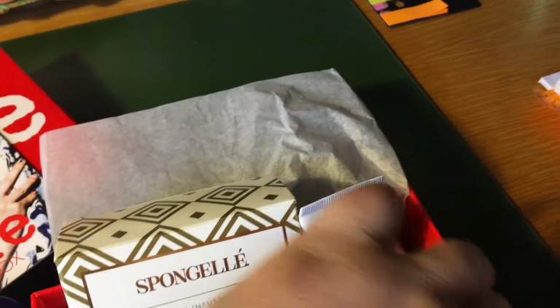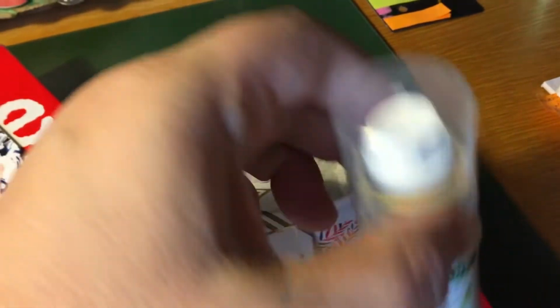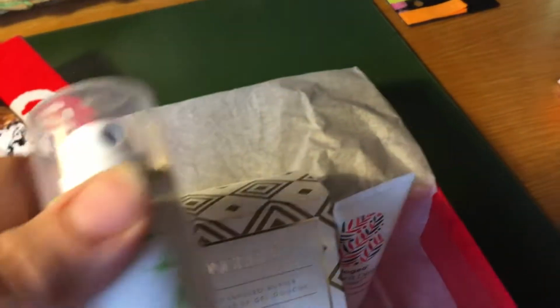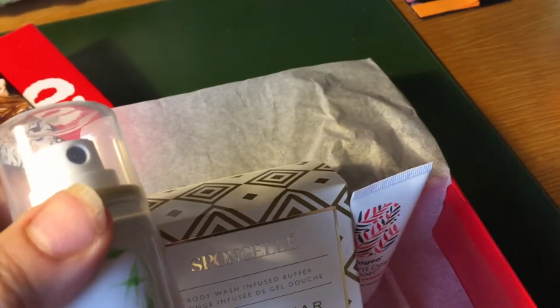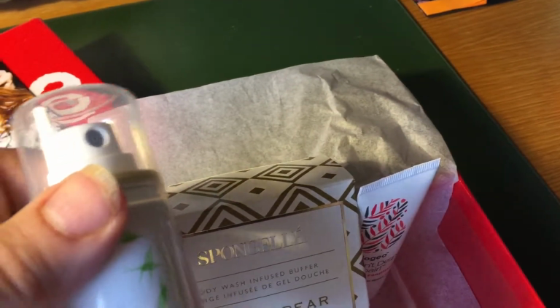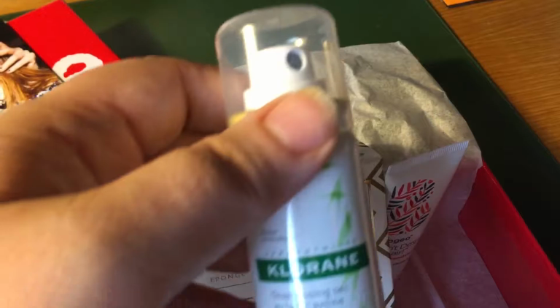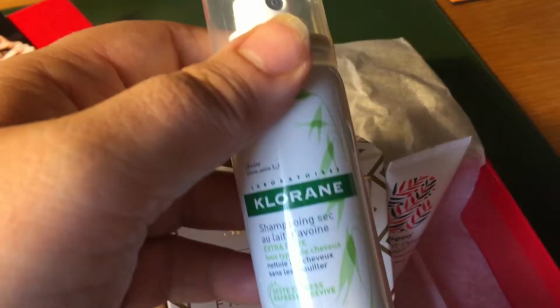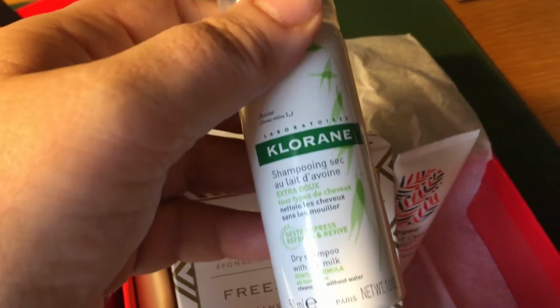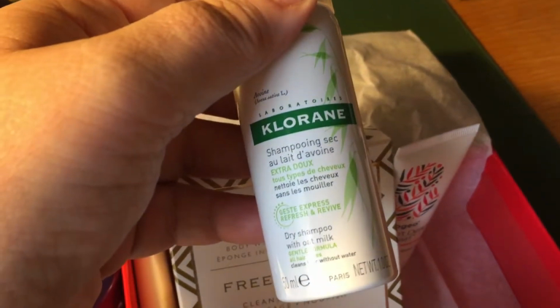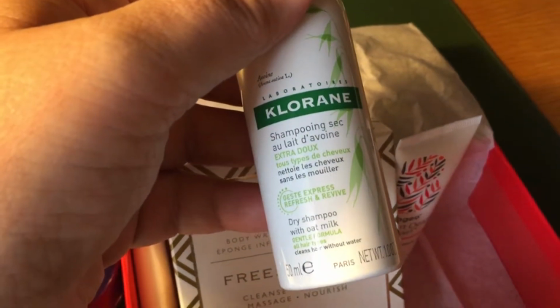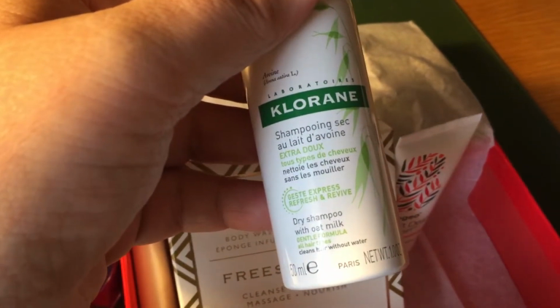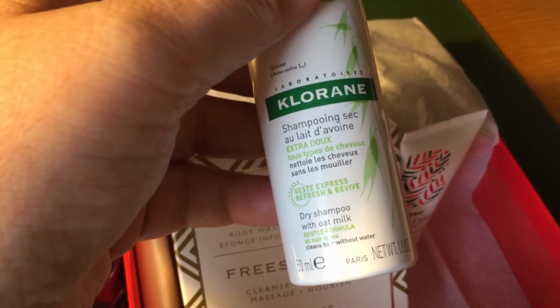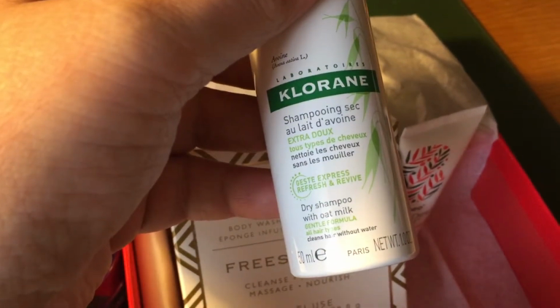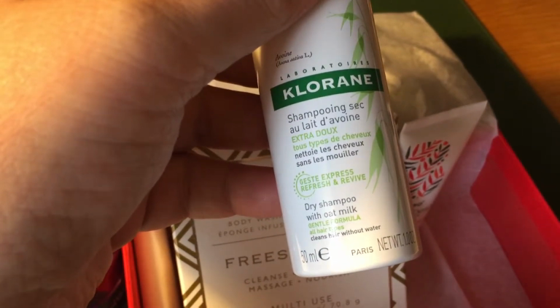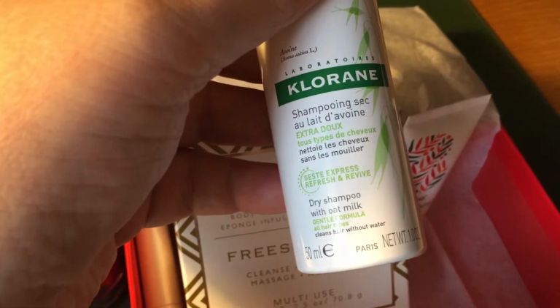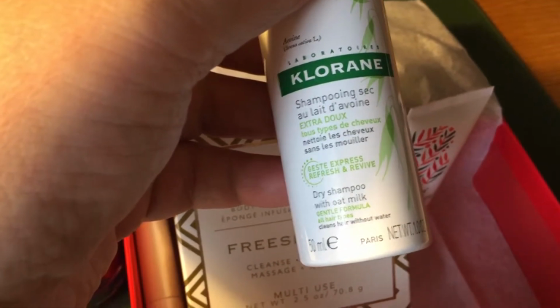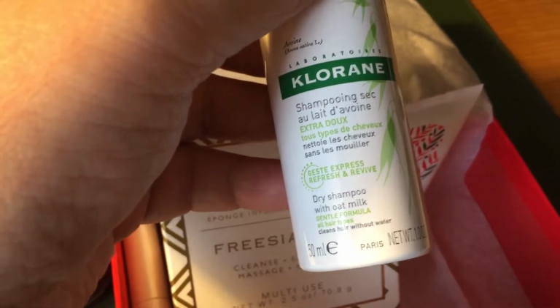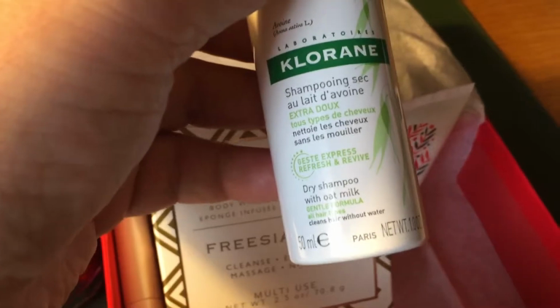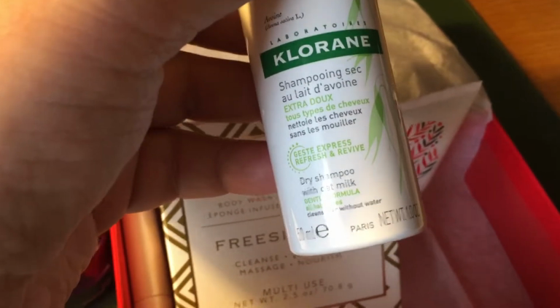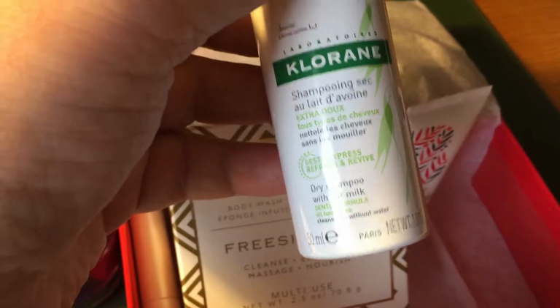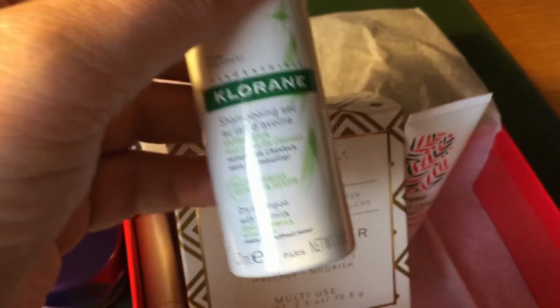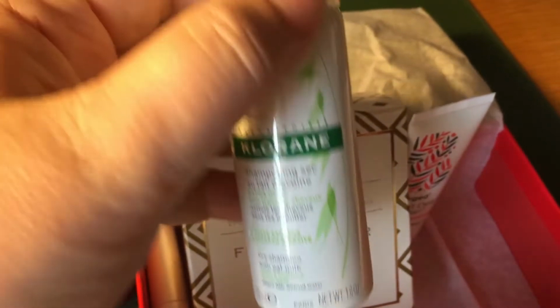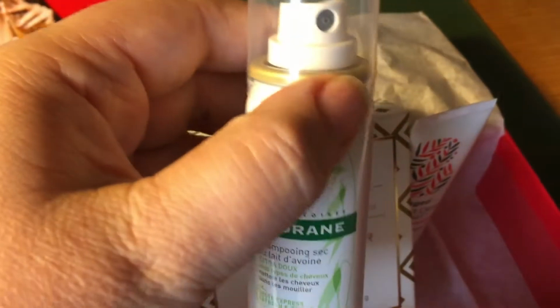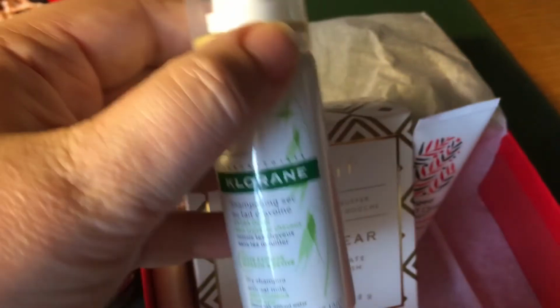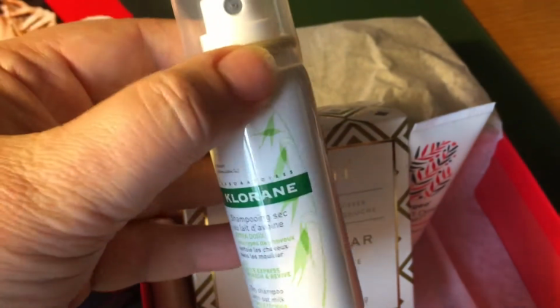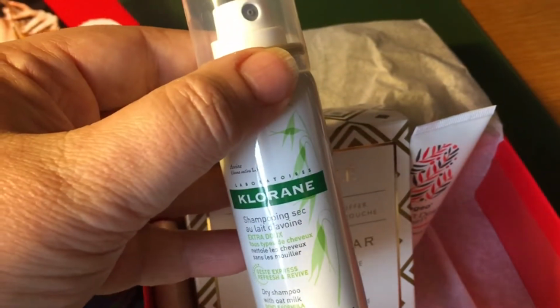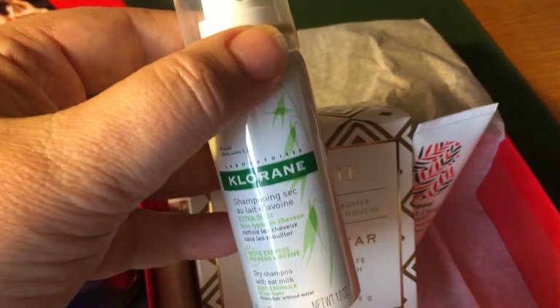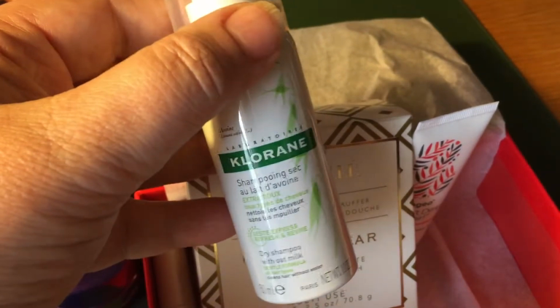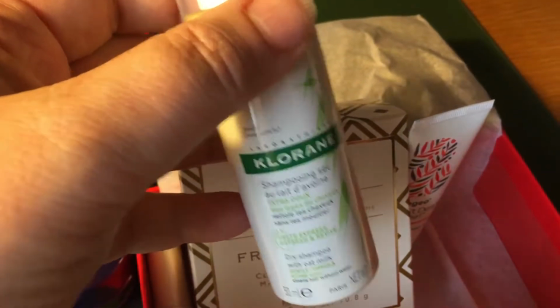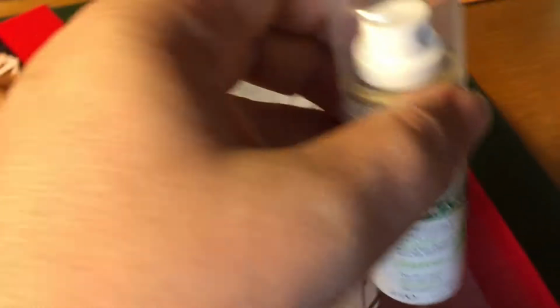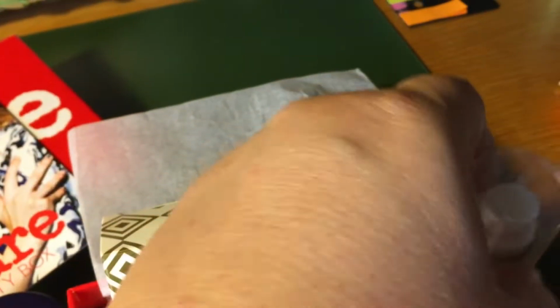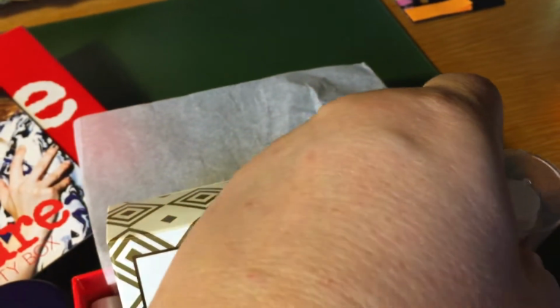The last product is a dry shampoo, which is nice to just freshen up your hair in between washes. This one comes in handy. The nice thing is it's also a good size — you can carry it in your purse so you have it with you.